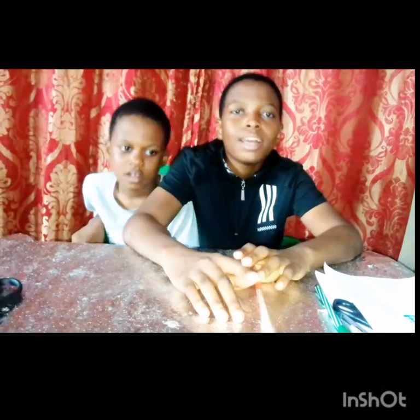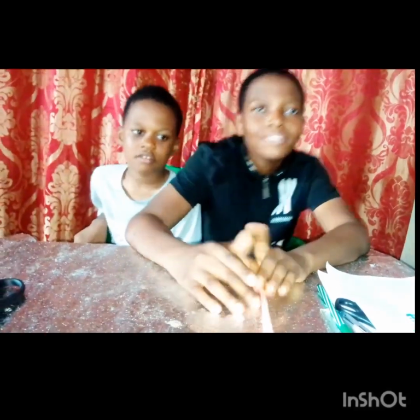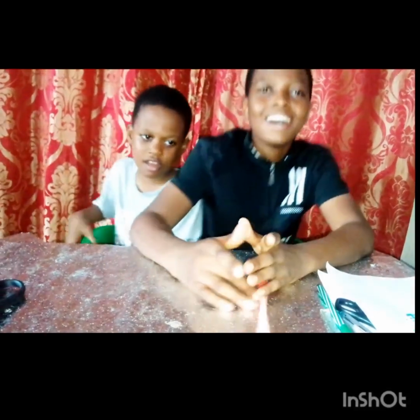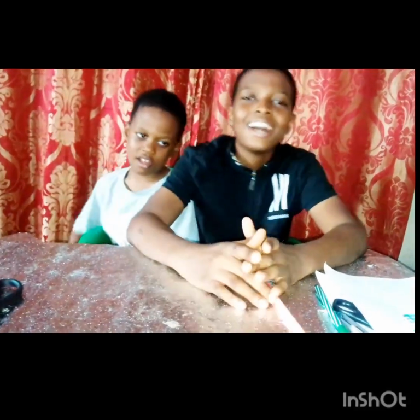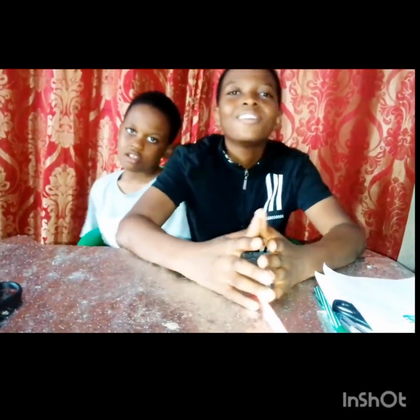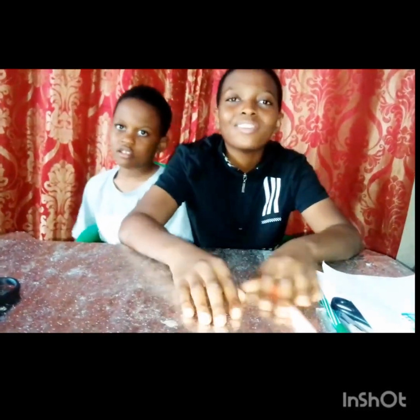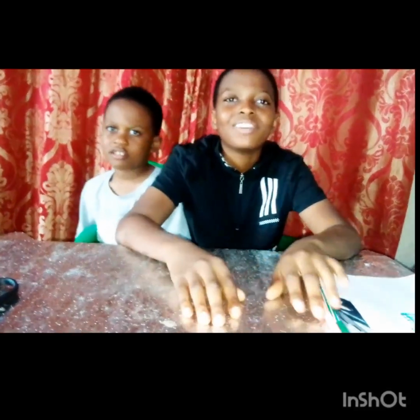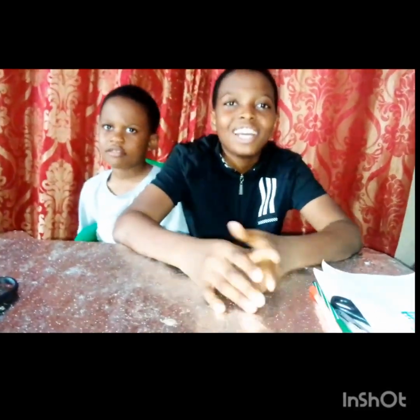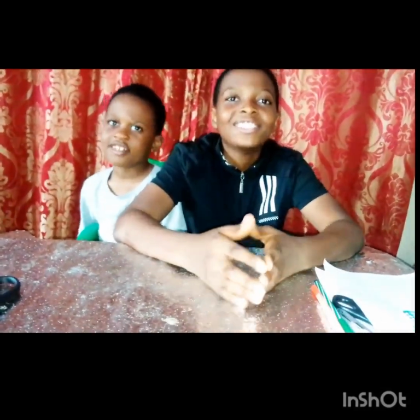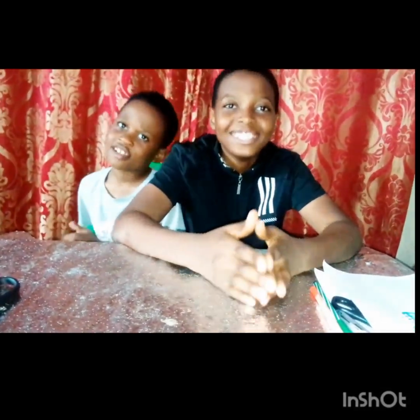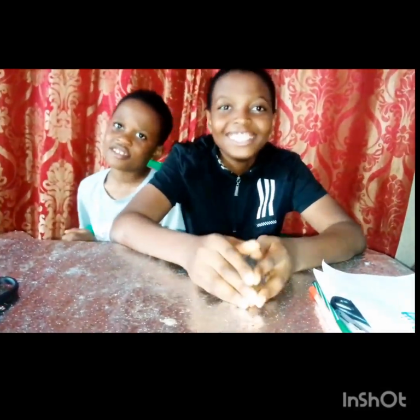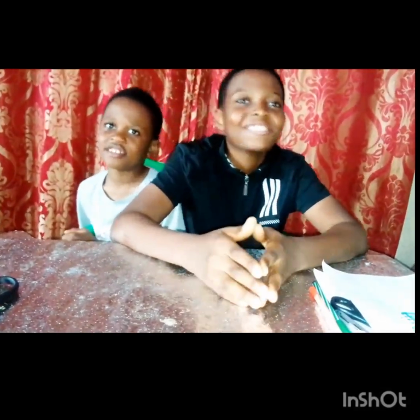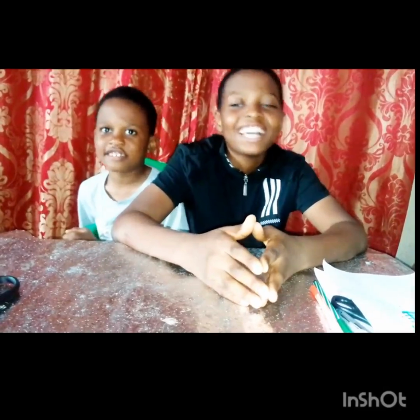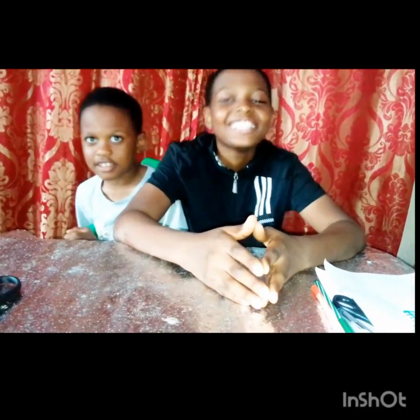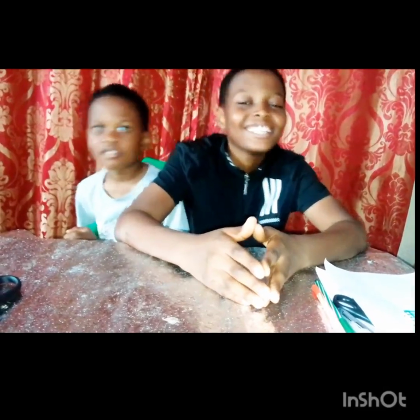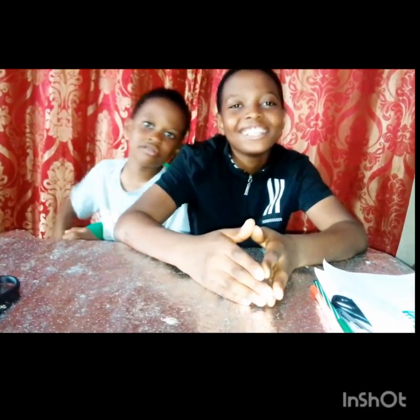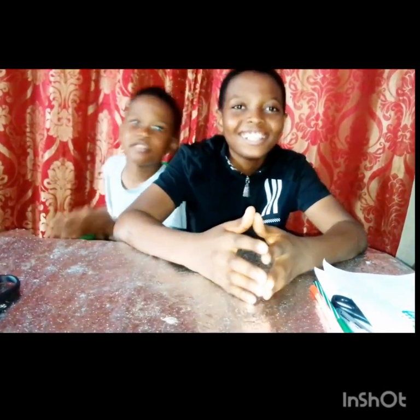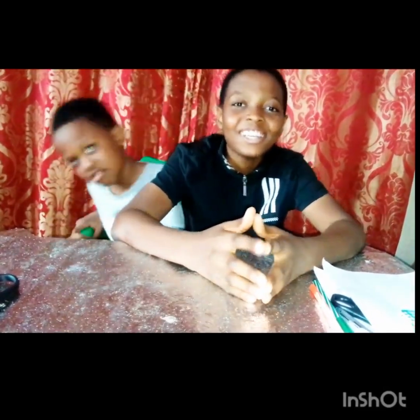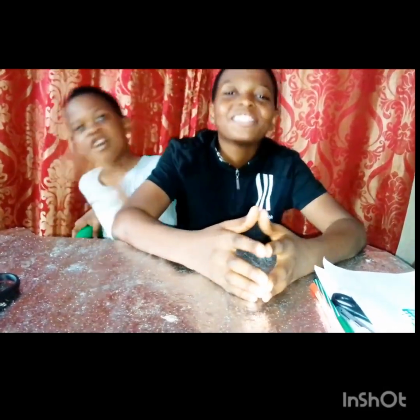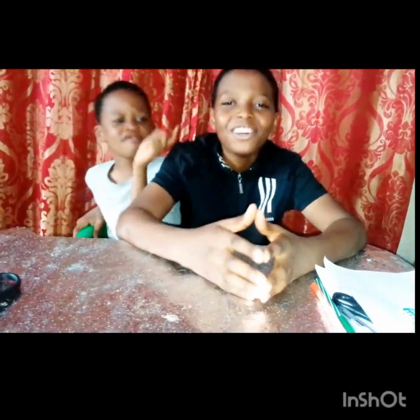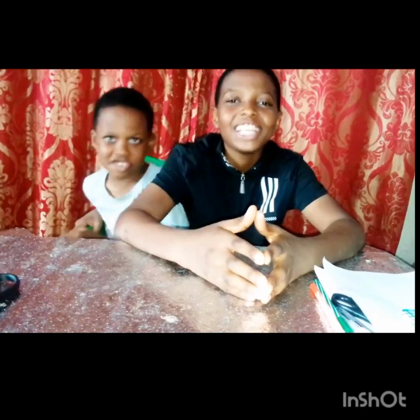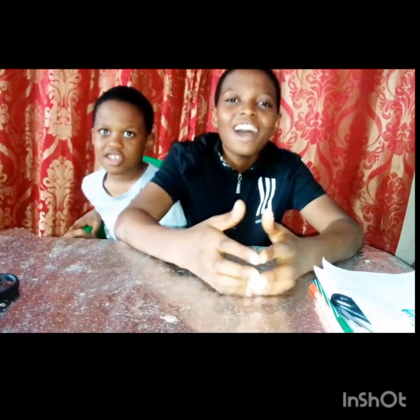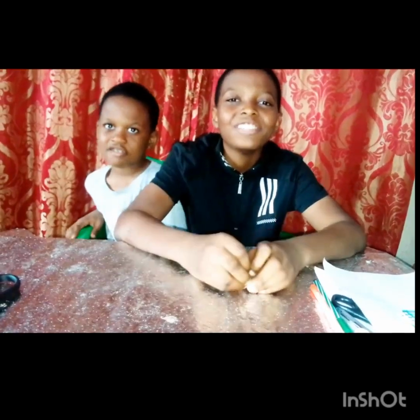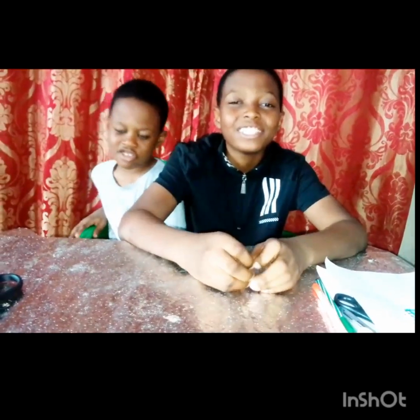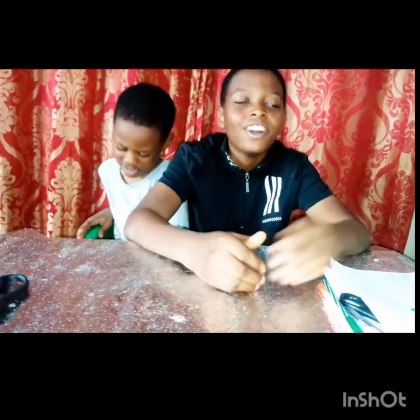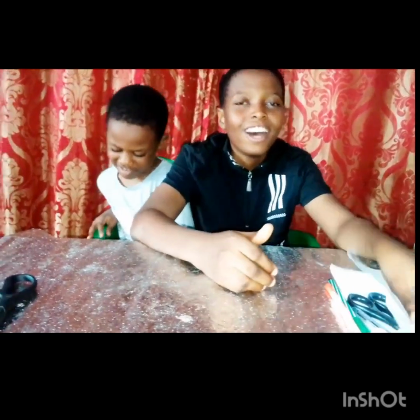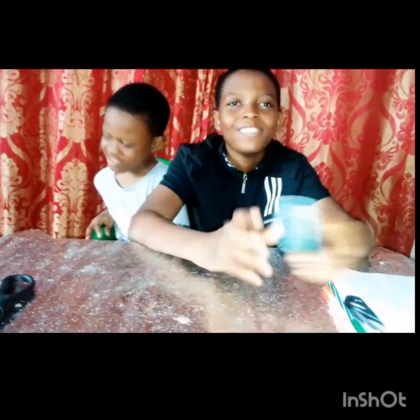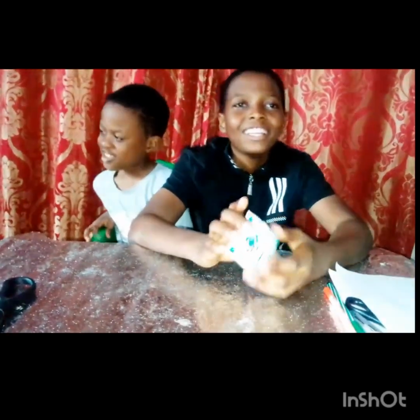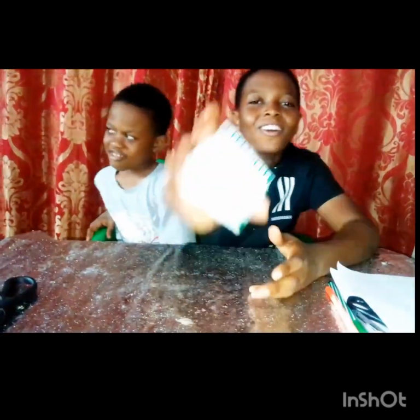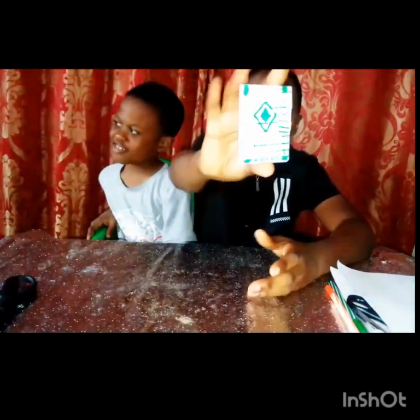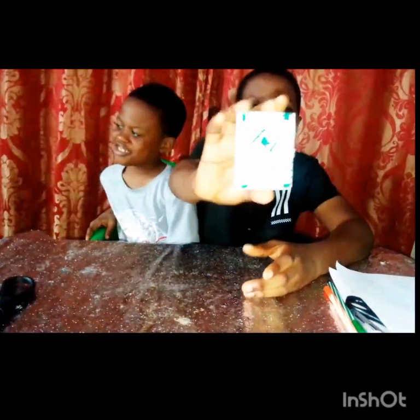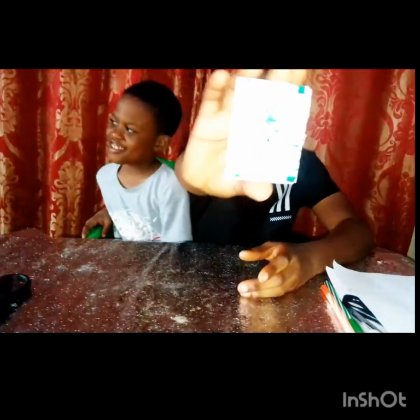Hi everyone! Welcome back to my channel, The Genius and Better Kids. So for today, I'm going to be teaching you on how to make your own mini book.